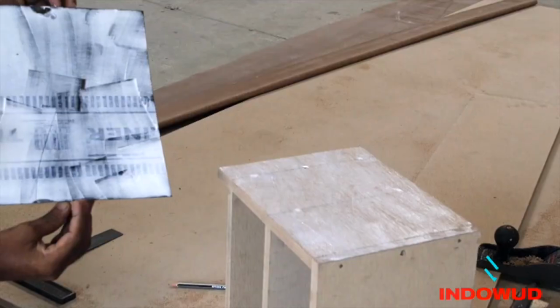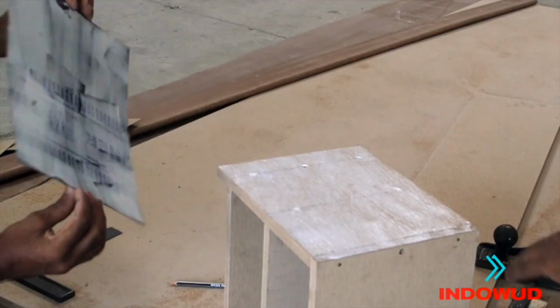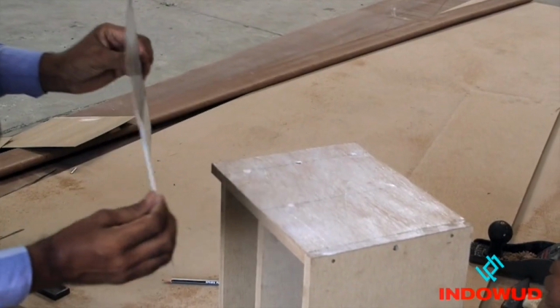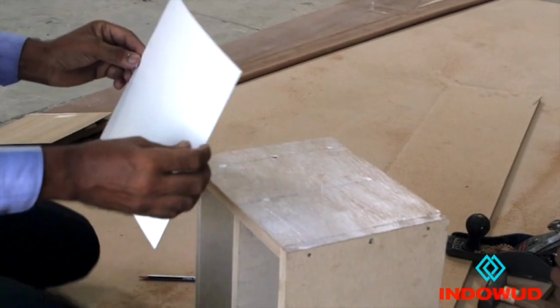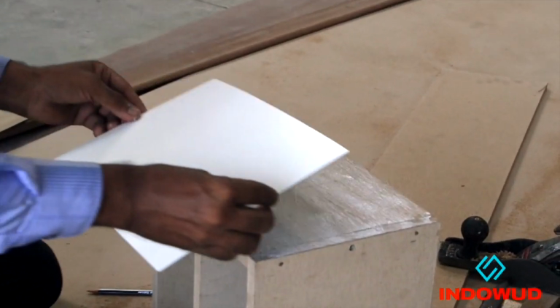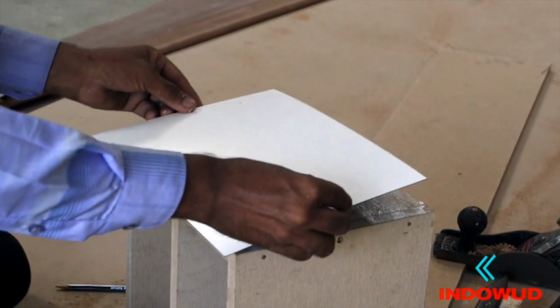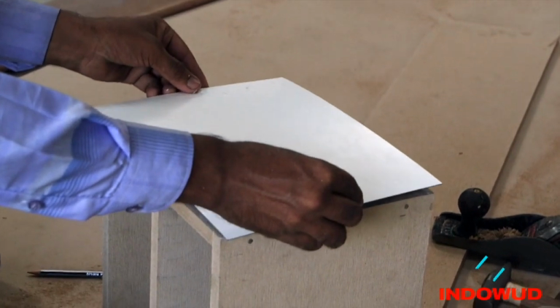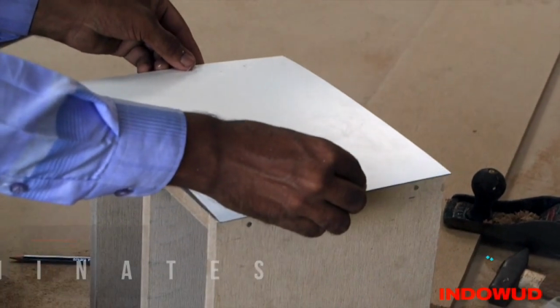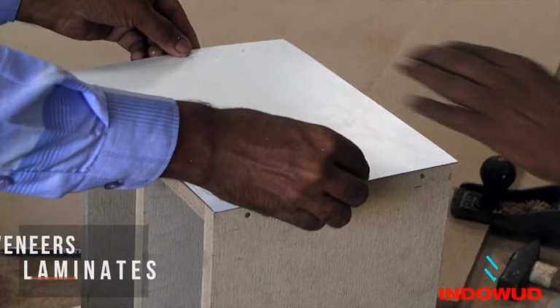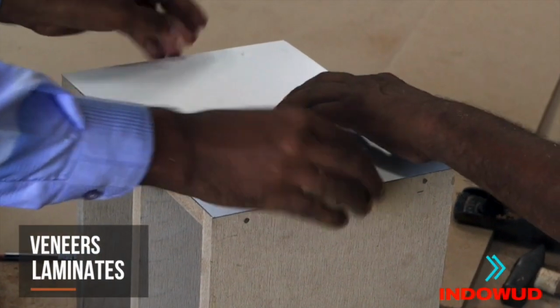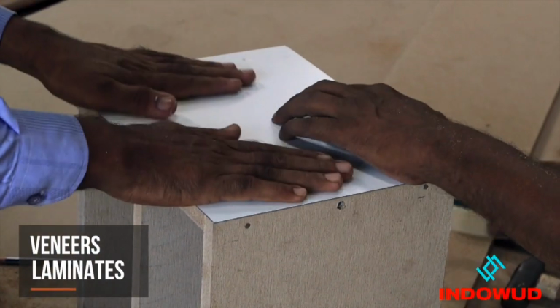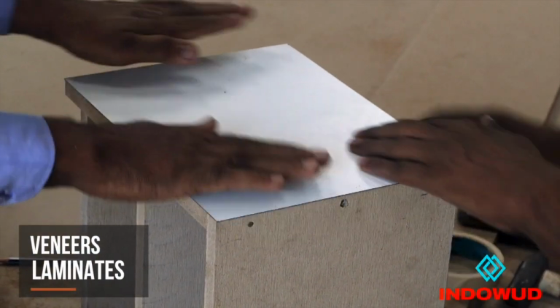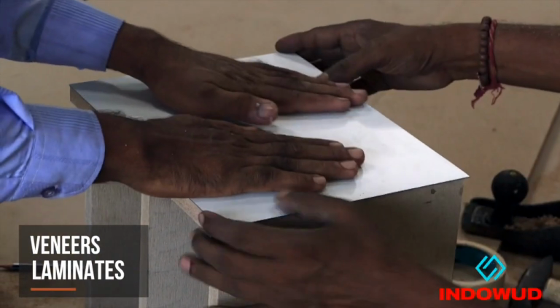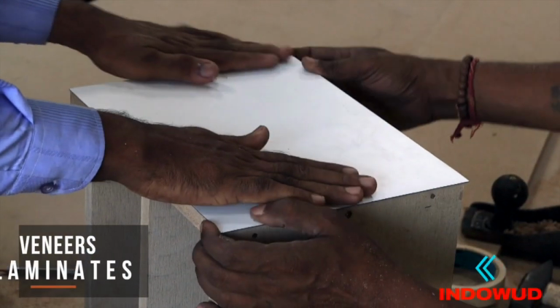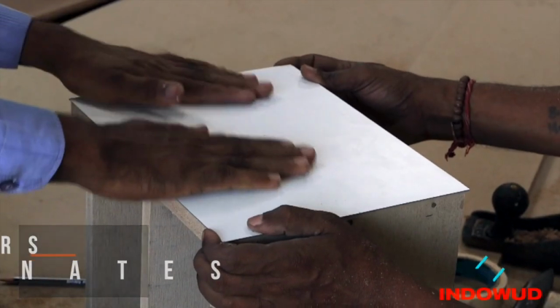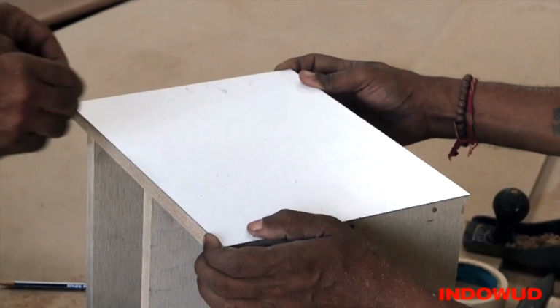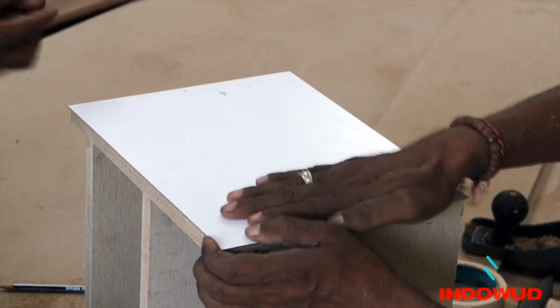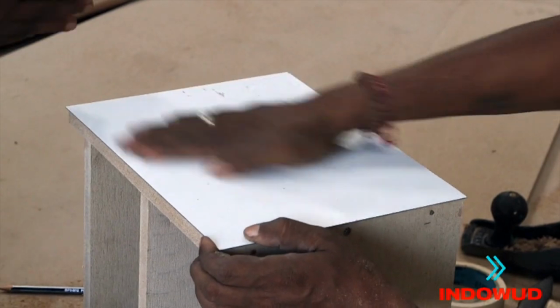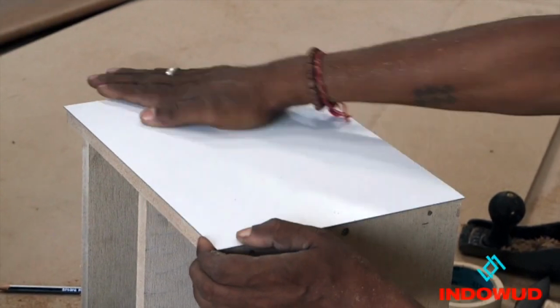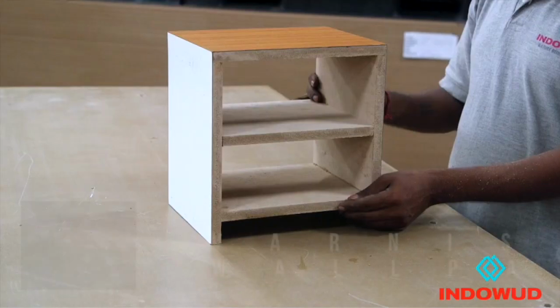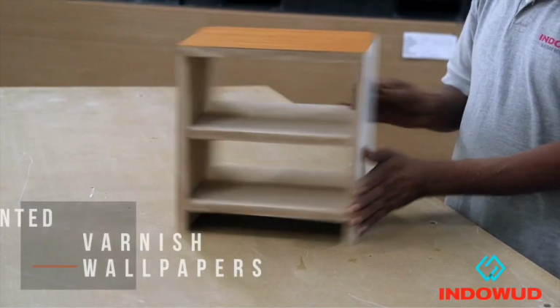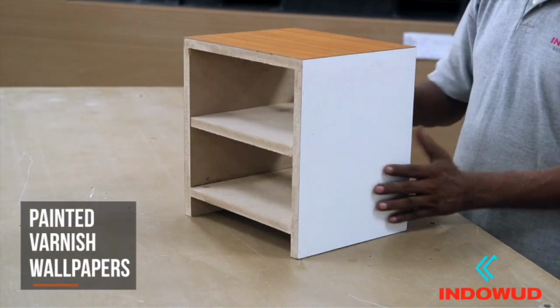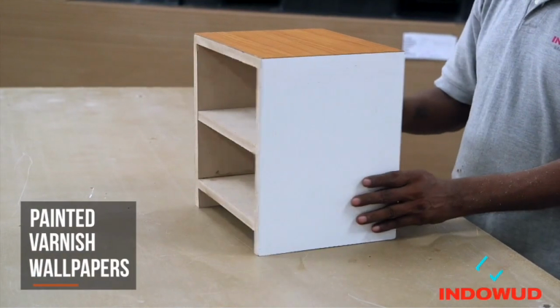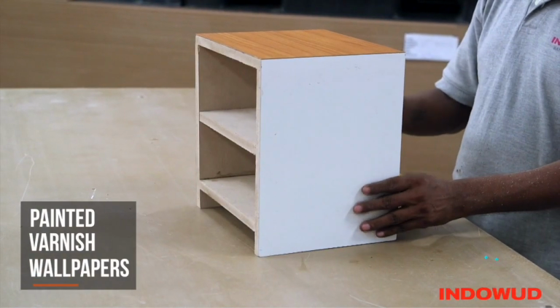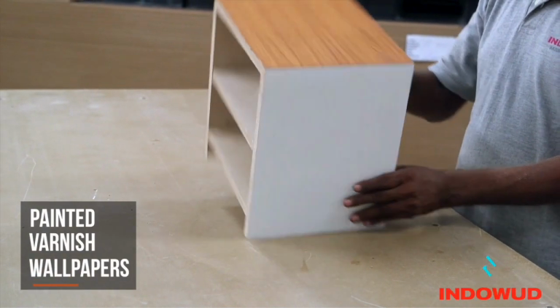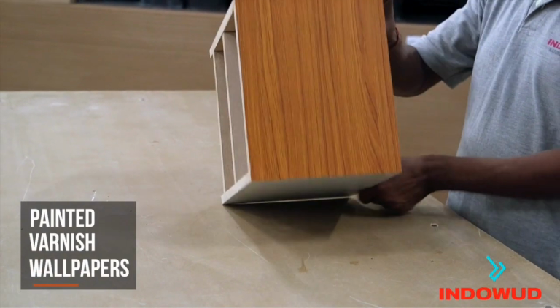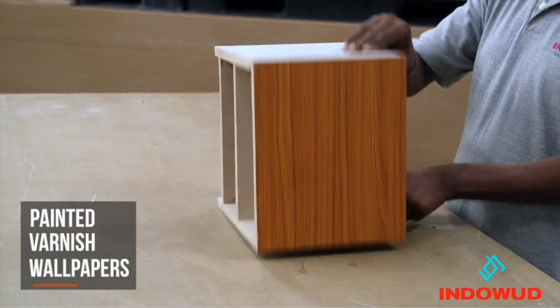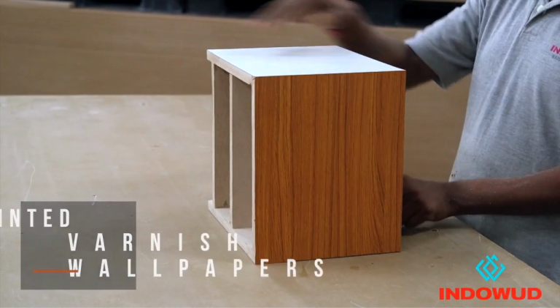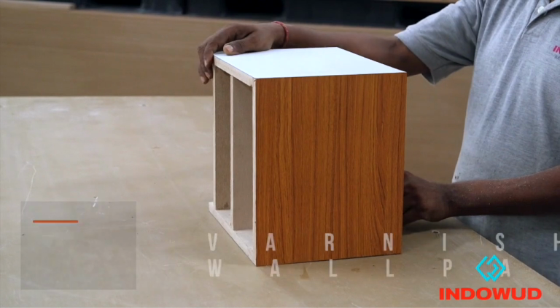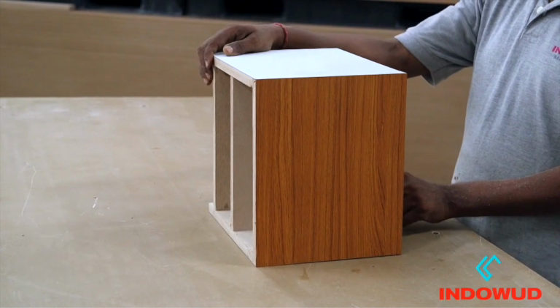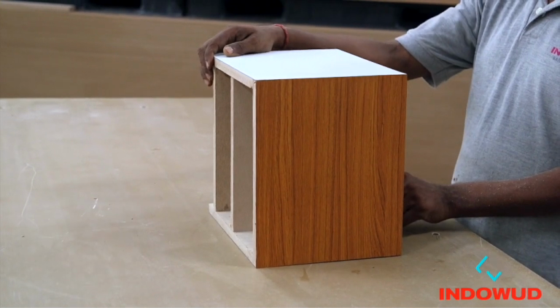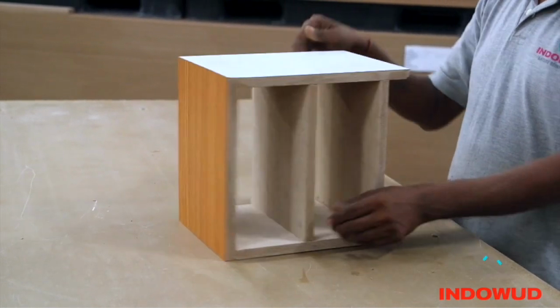Indoor wood NFC boards can be overlaid with decorative veneers and laminates by using polymer based glue like ProBound. It can be painted, varnished and covered with wallpapers for enhanced beautification.